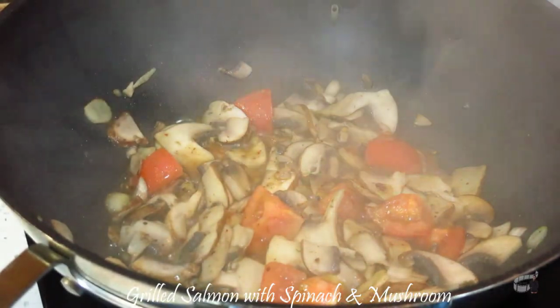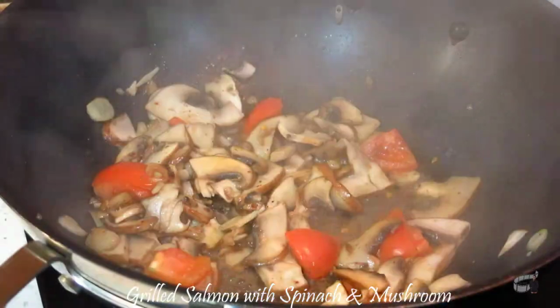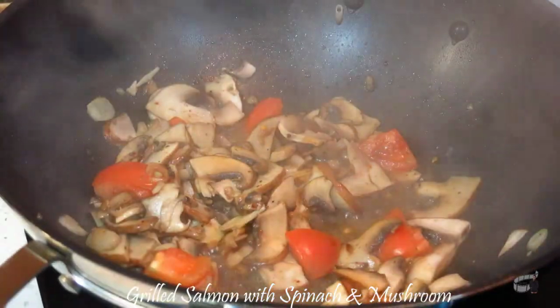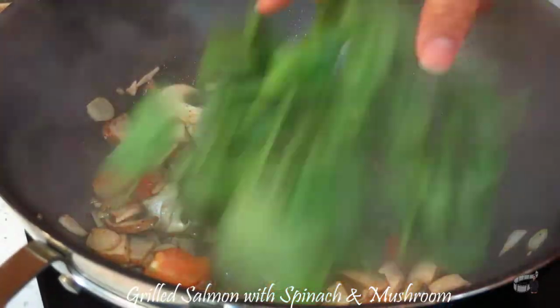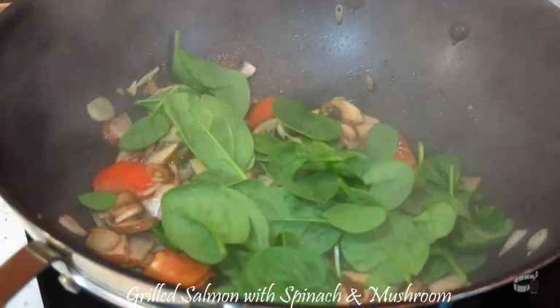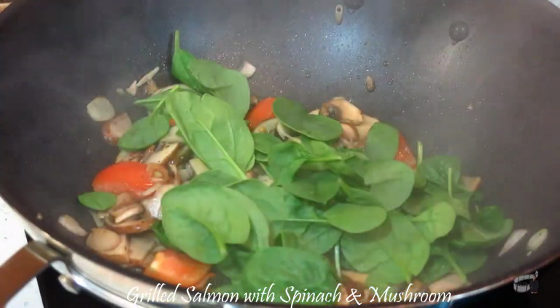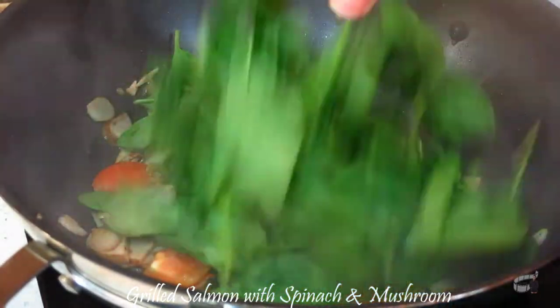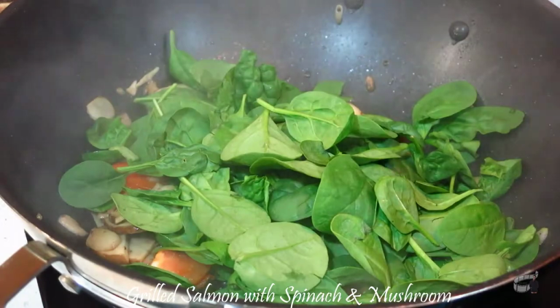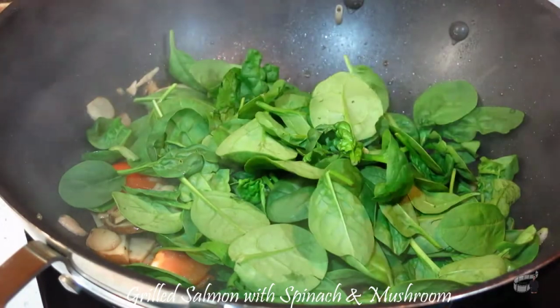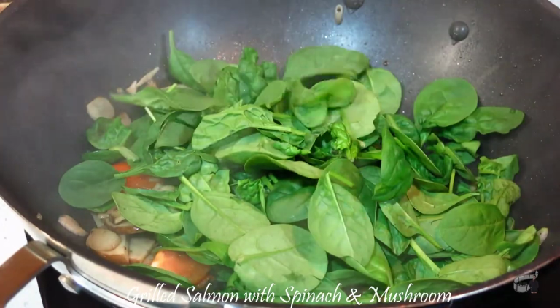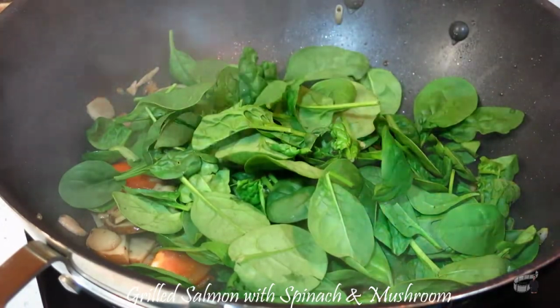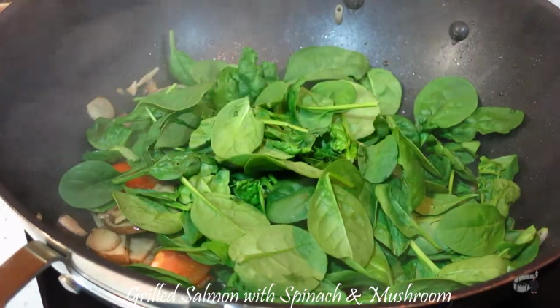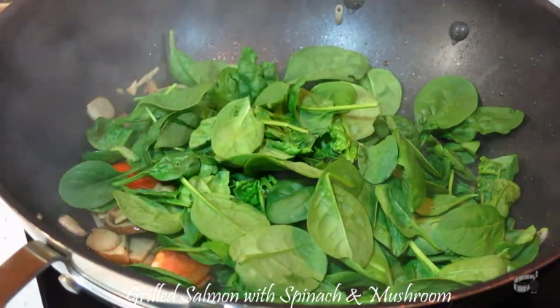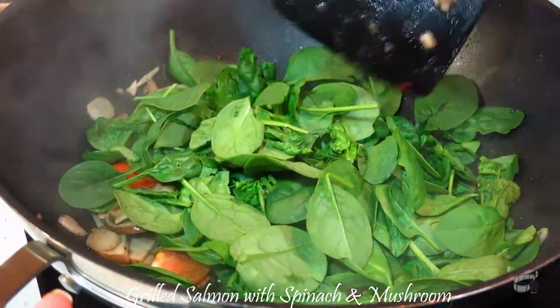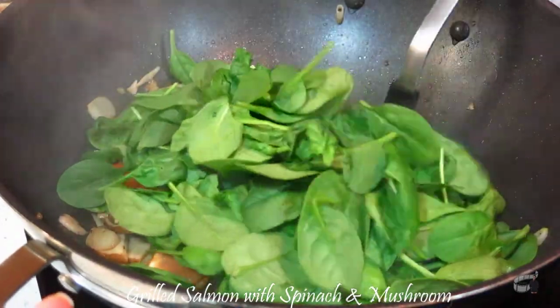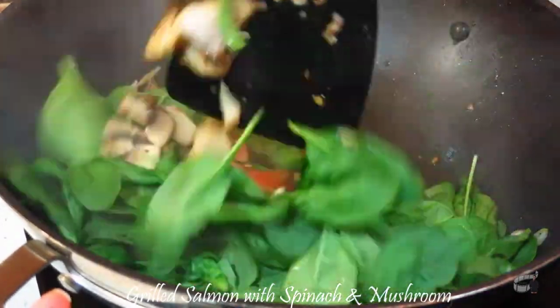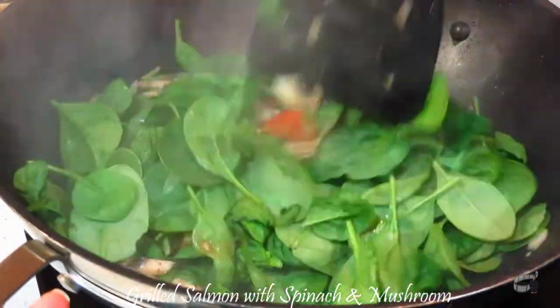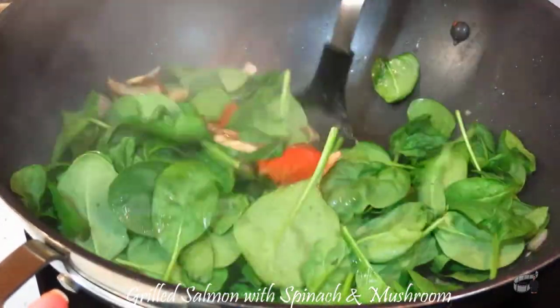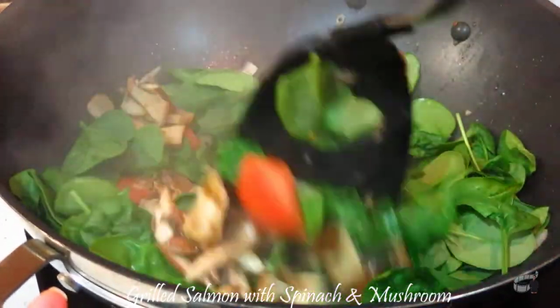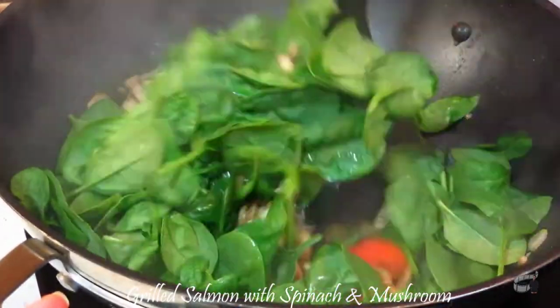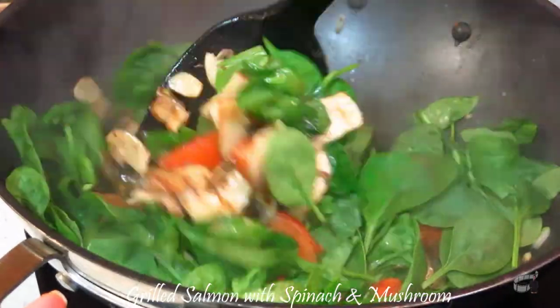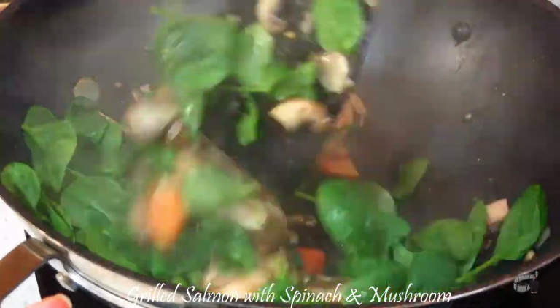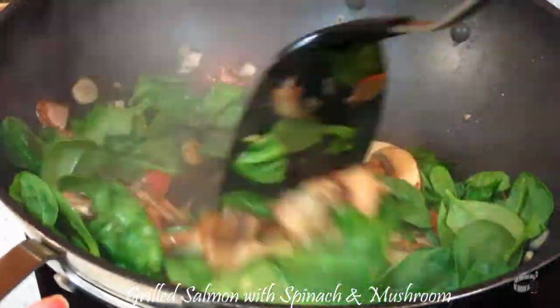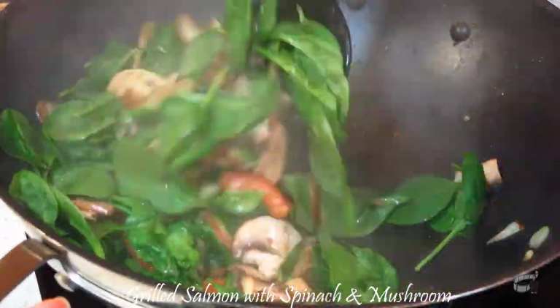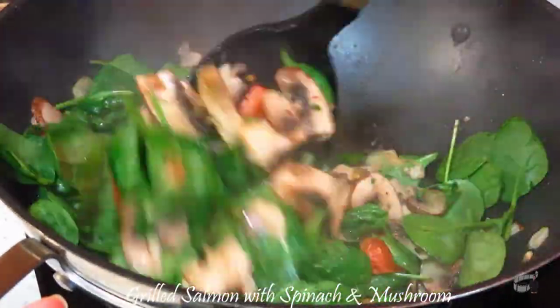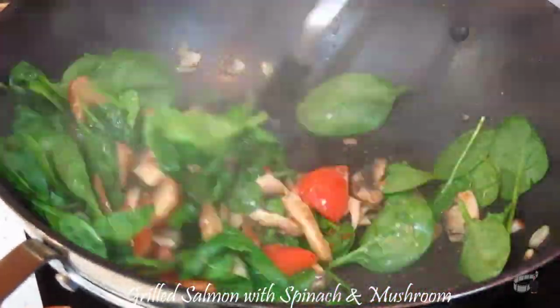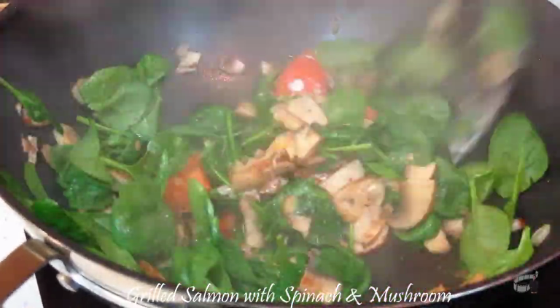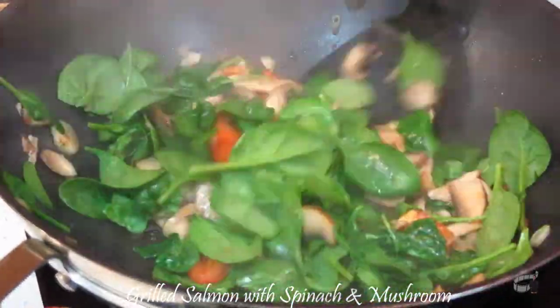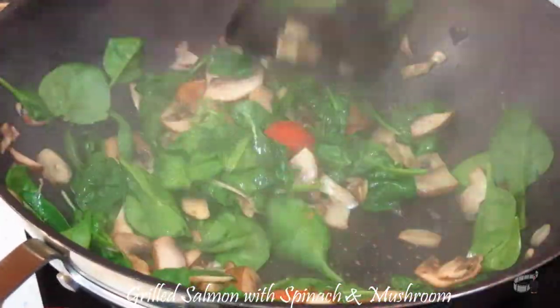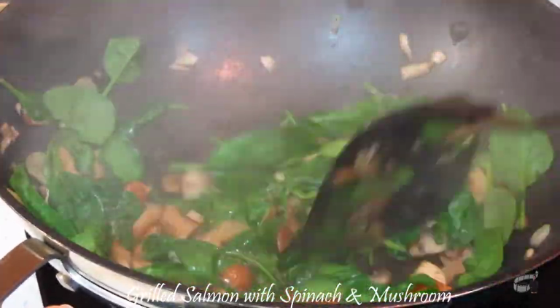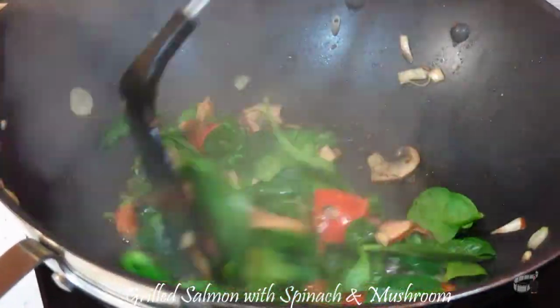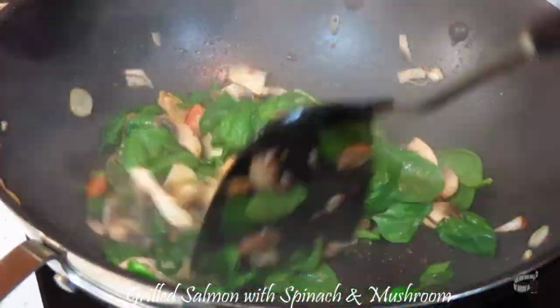Place the cover again and cook for about a minute. Then add the spinach. Kung hindi po available ang spinach, pwede rin po ang kangkong or pechay sa recipe na ito. Mix all our veggies and let it cook for a minute or two, or until the spinach has wilted.